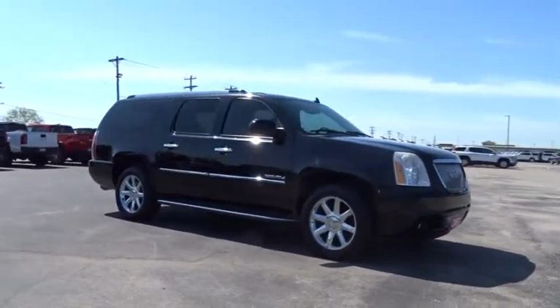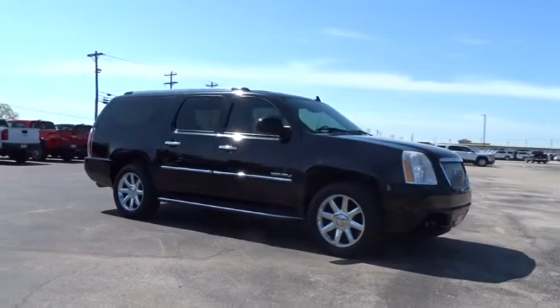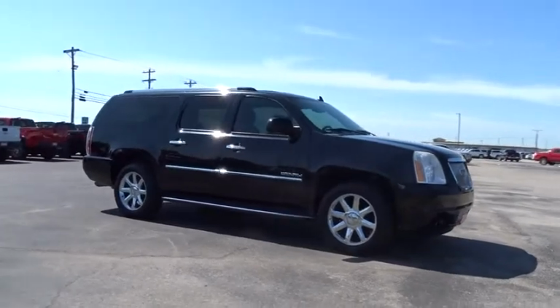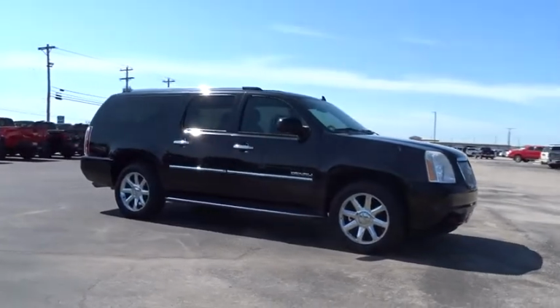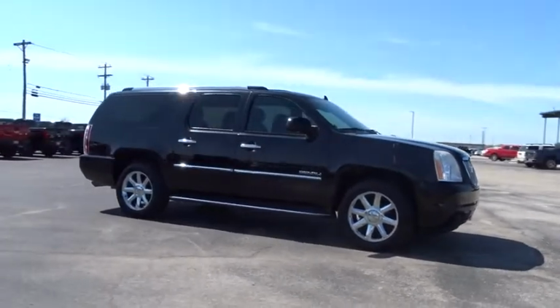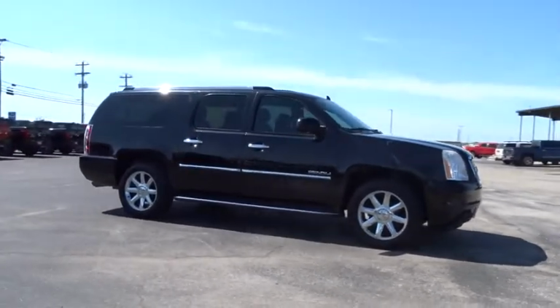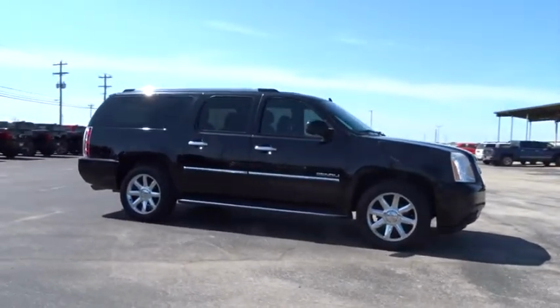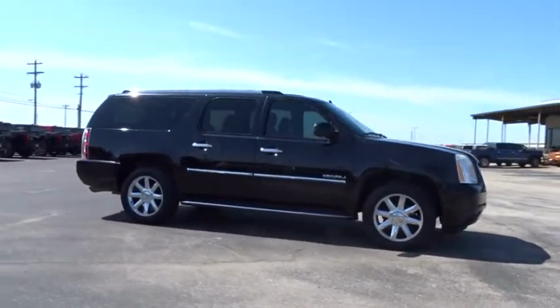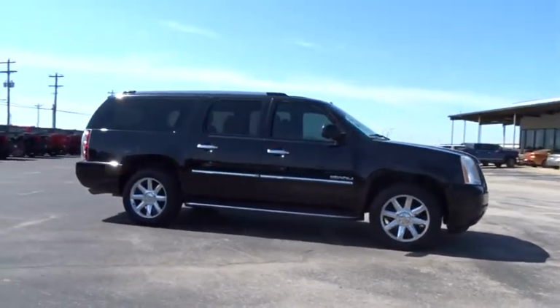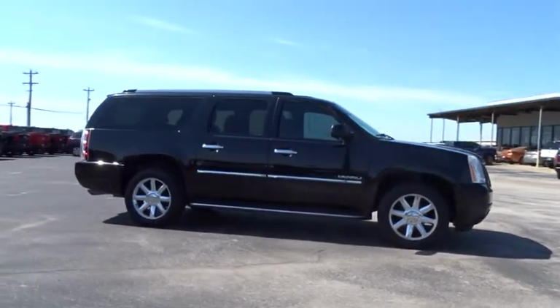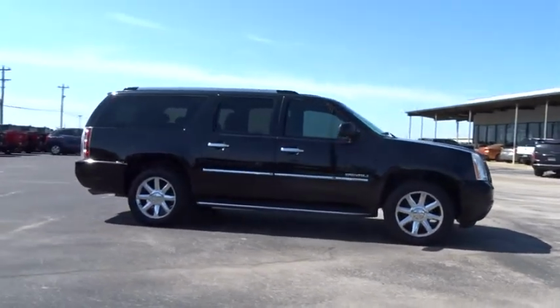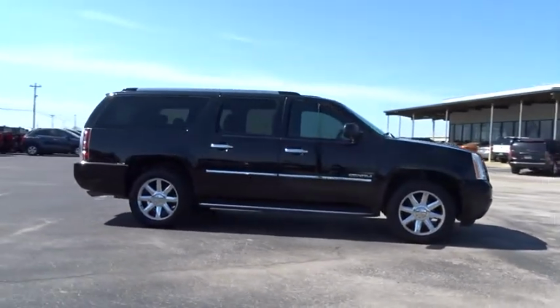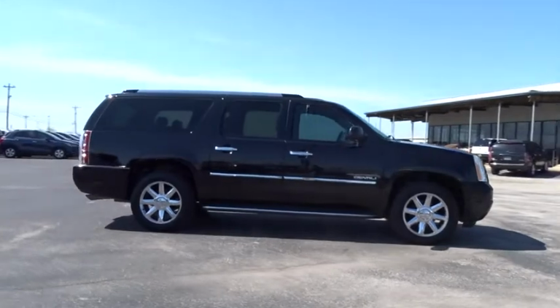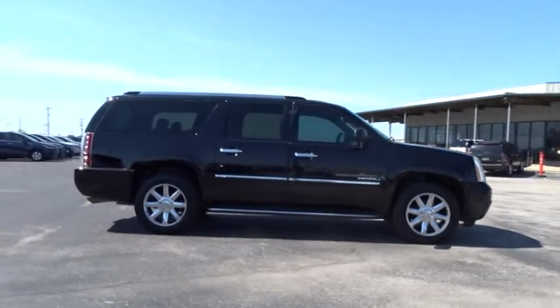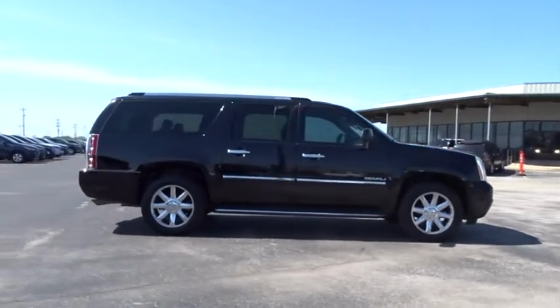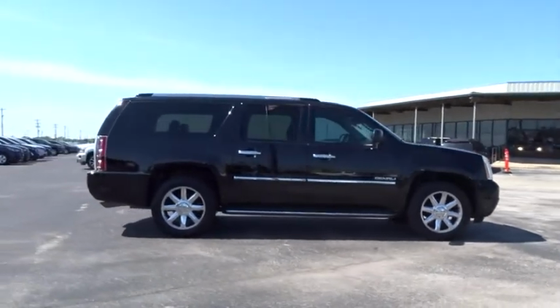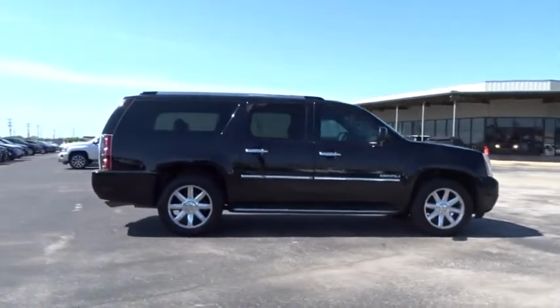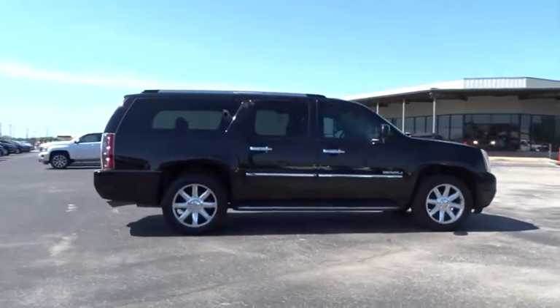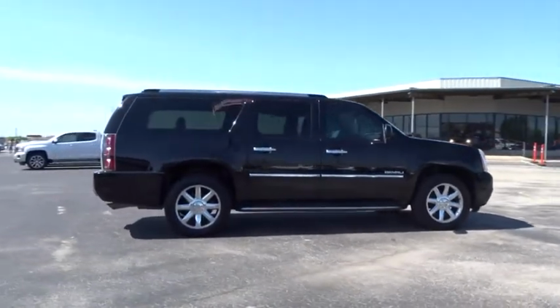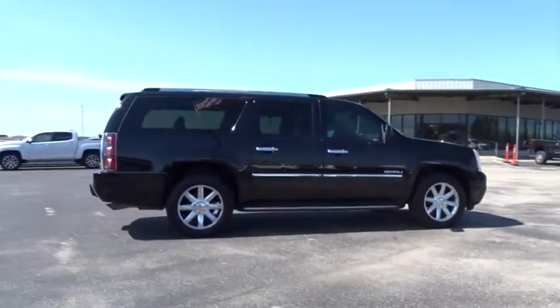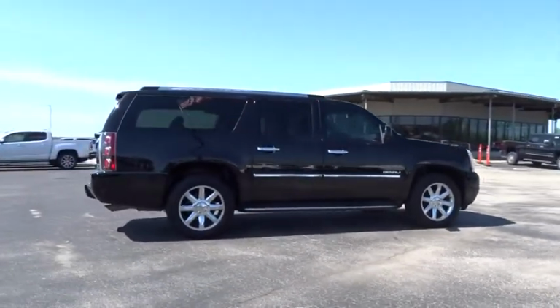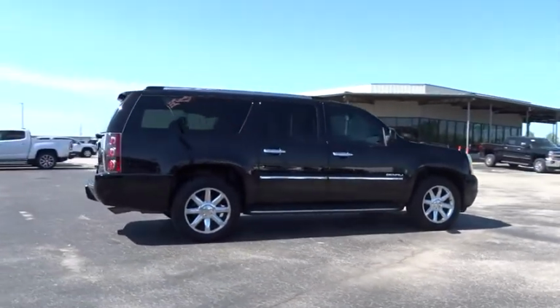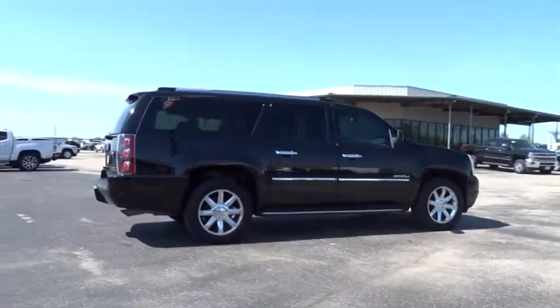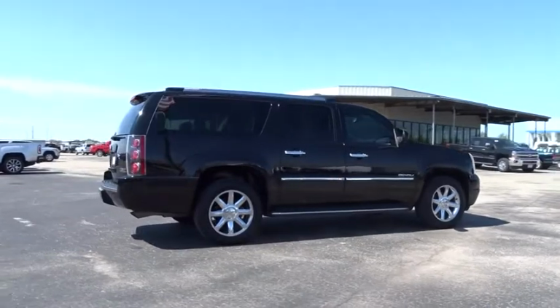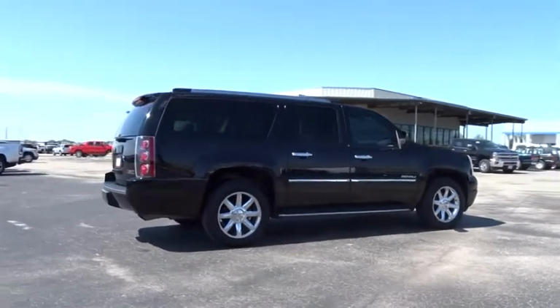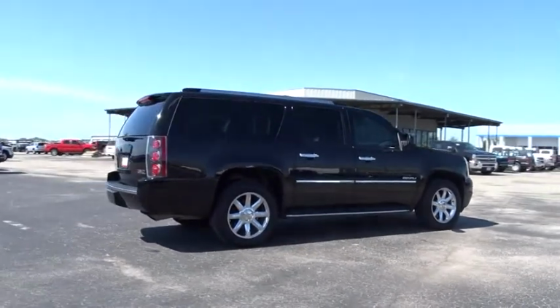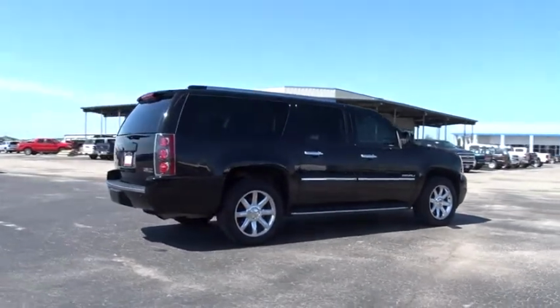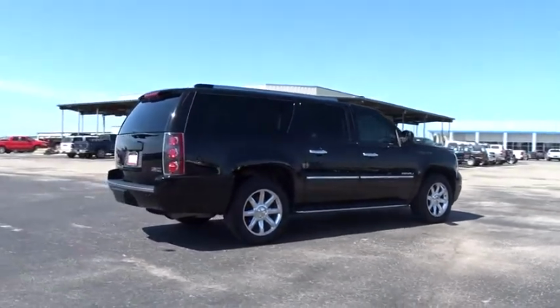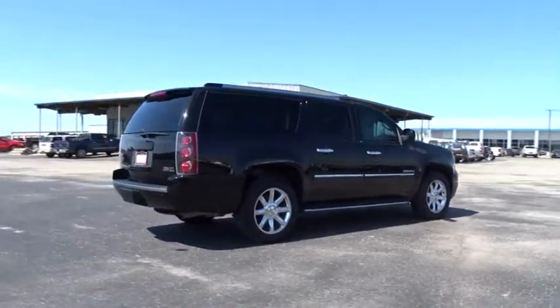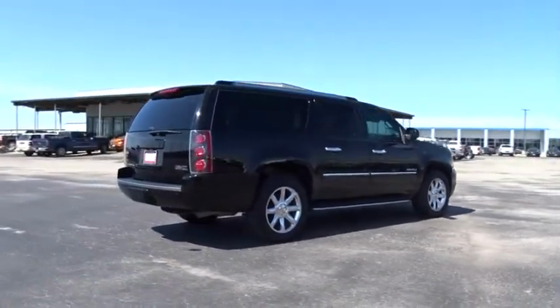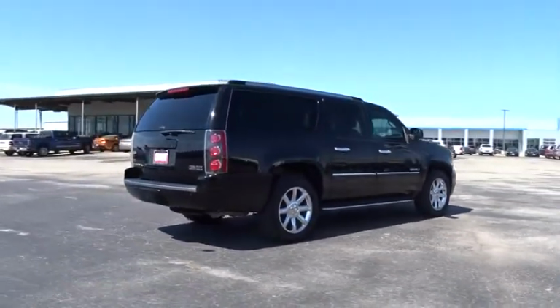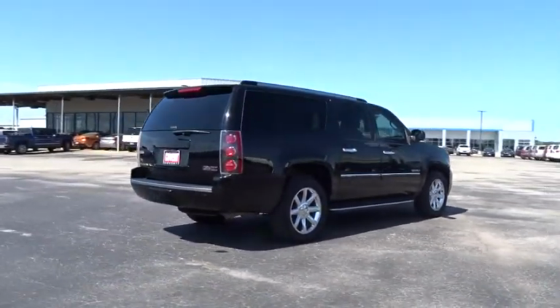Here are some of this vehicle's great options: stability control, steering wheel audio controls, remote engine start, power liftgate, navigation system, keyless entry, power passenger seat, traction control, tow hitch, all-wheel drive, backup camera.